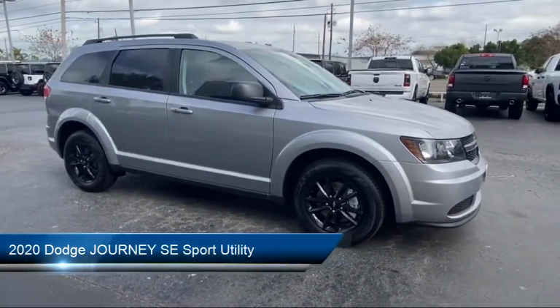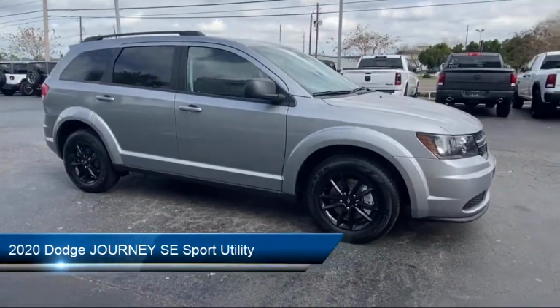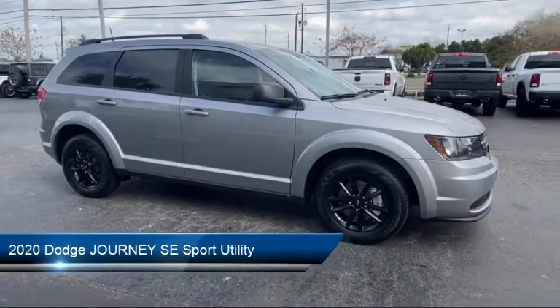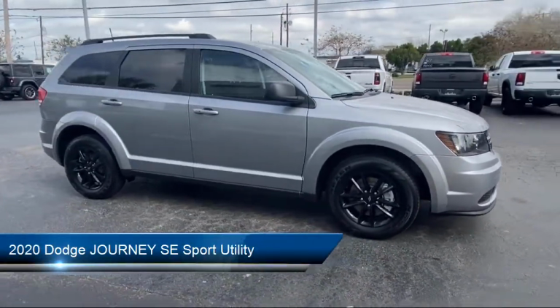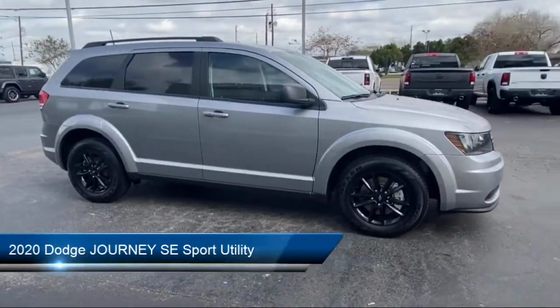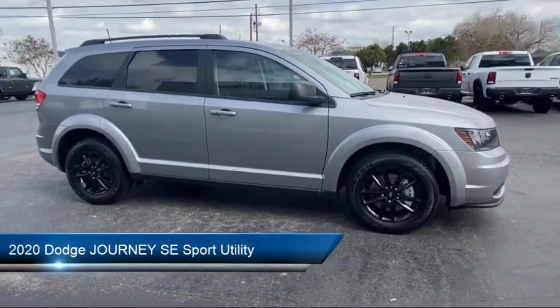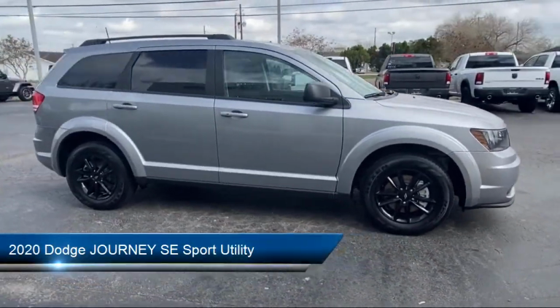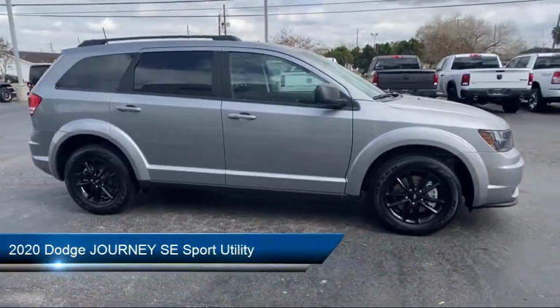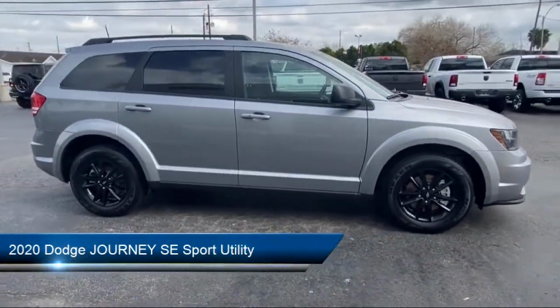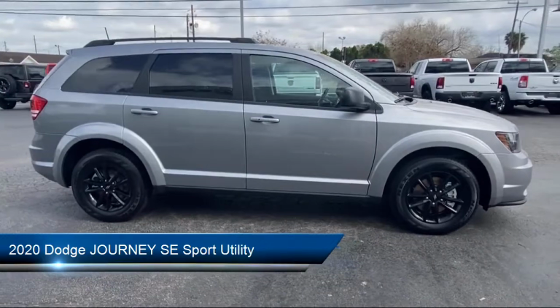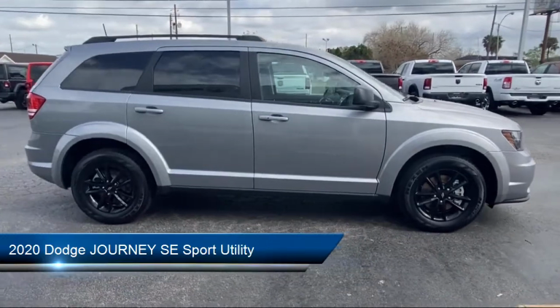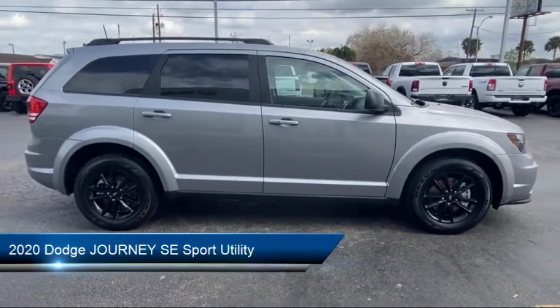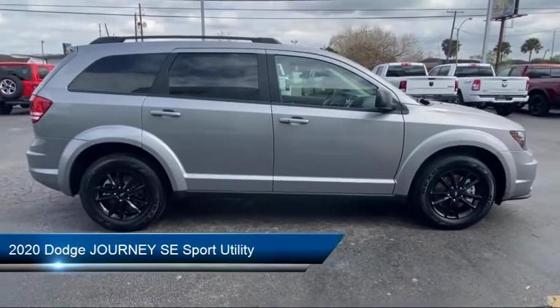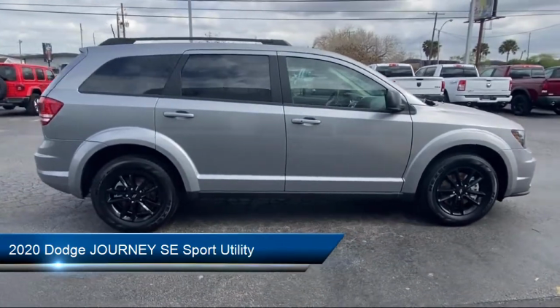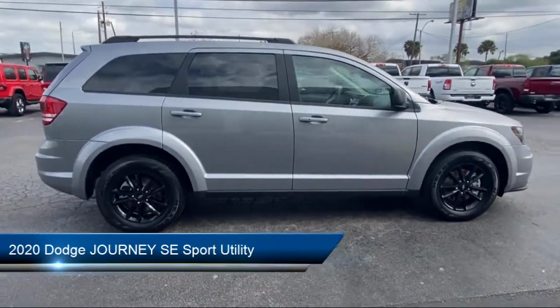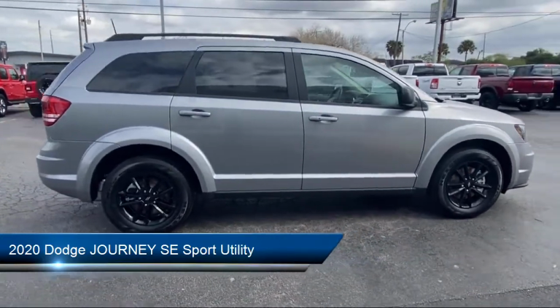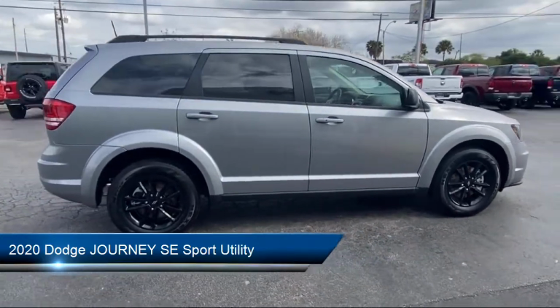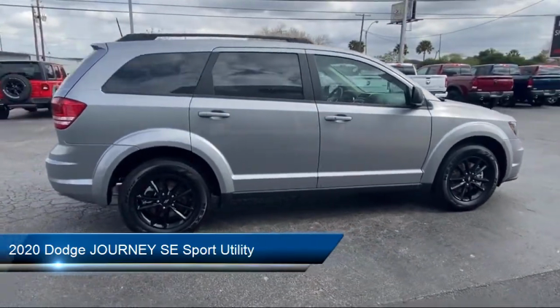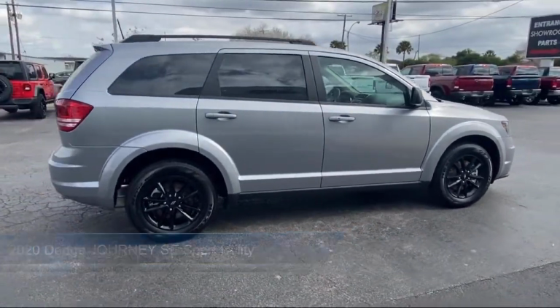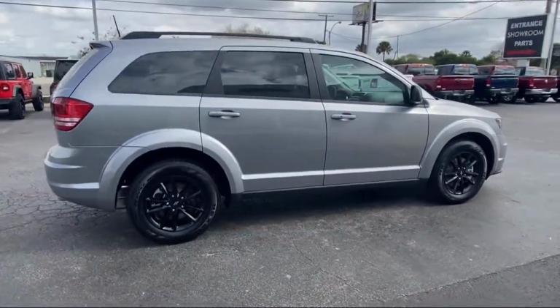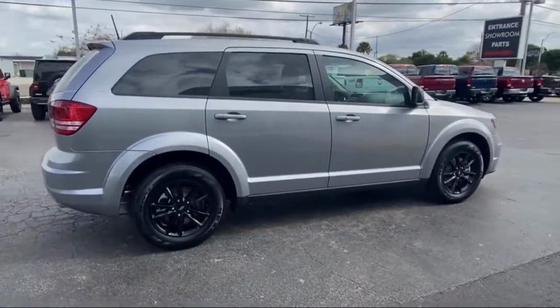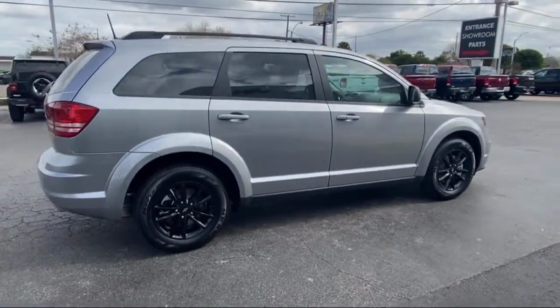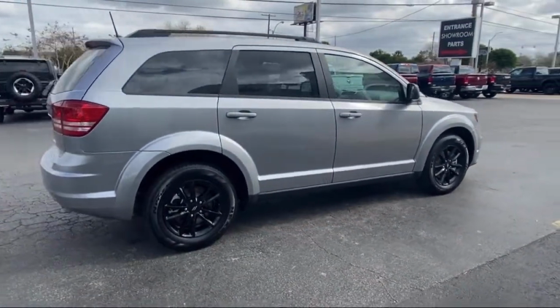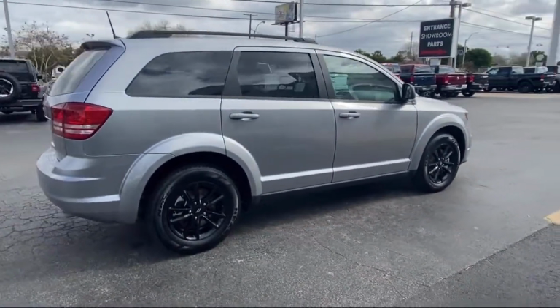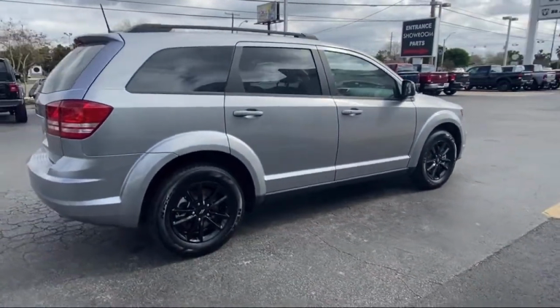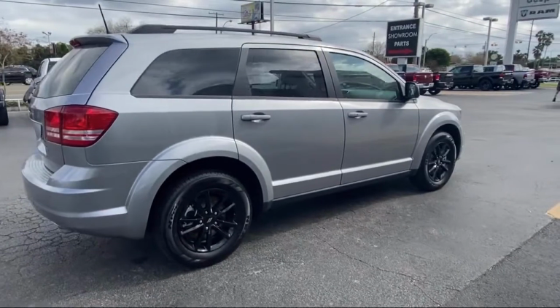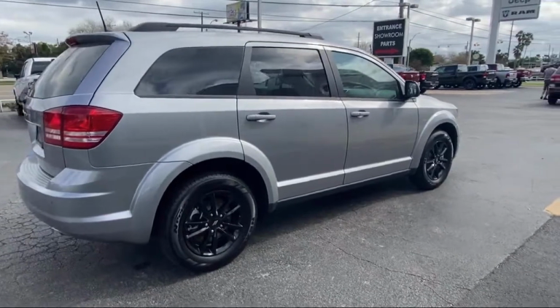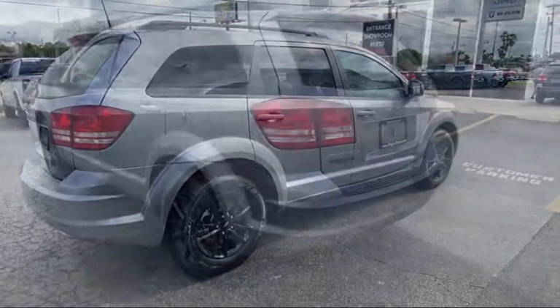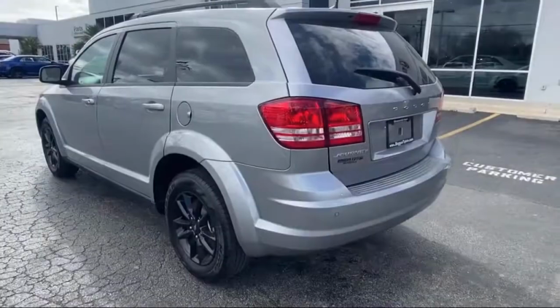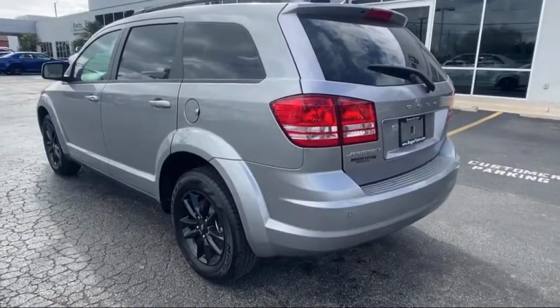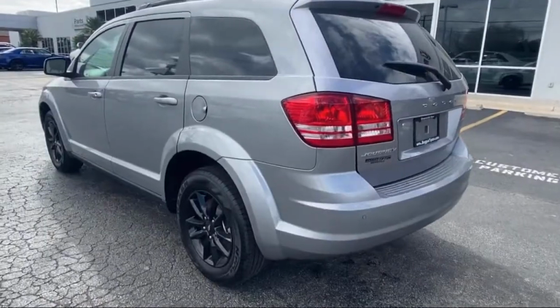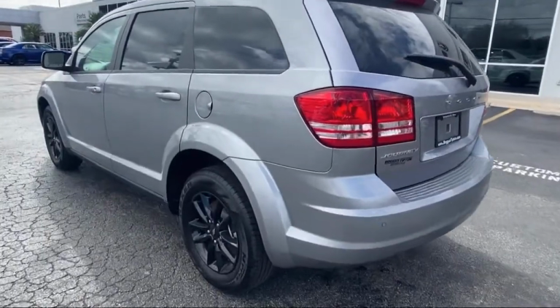It comes equipped with keyless entry, Sirius satellite radio, rear air conditioning with heater, steering wheel controls, and a park view rear backup camera.